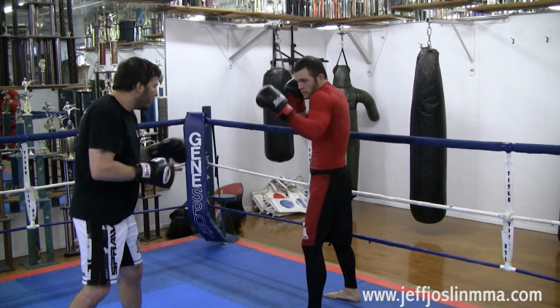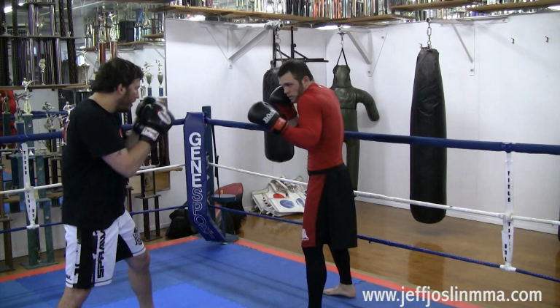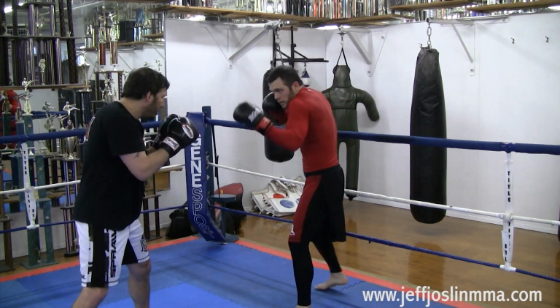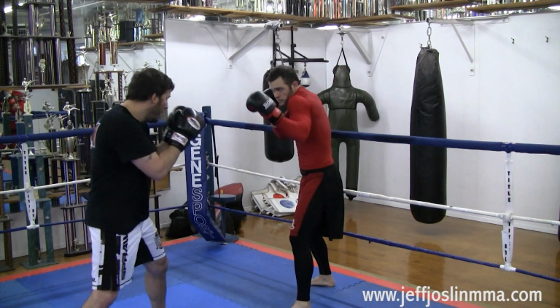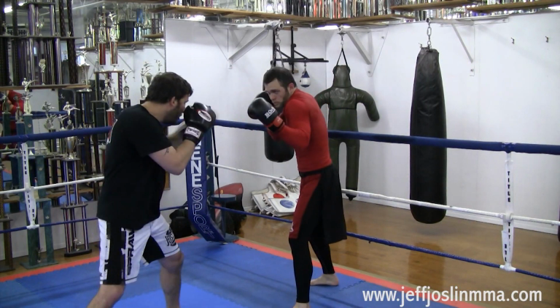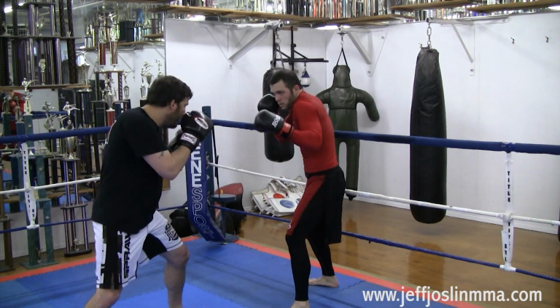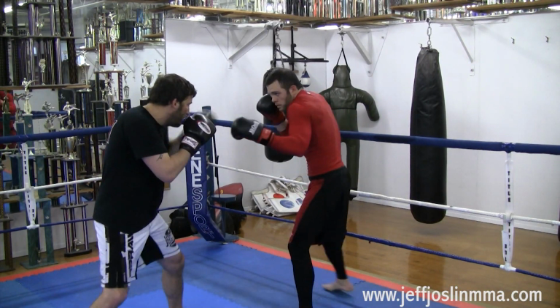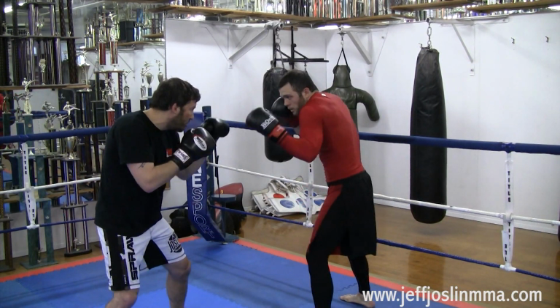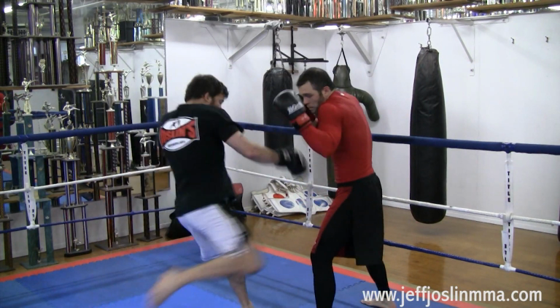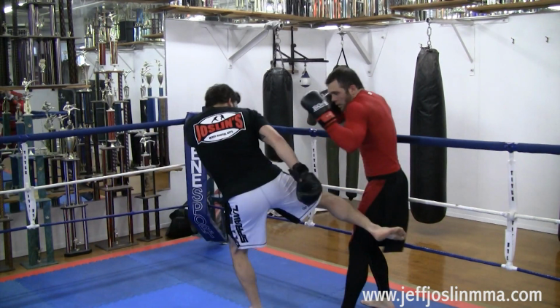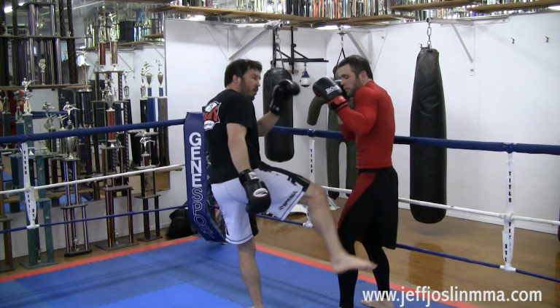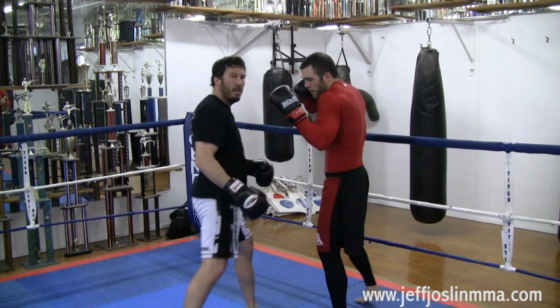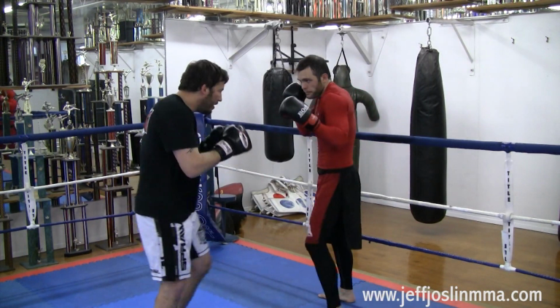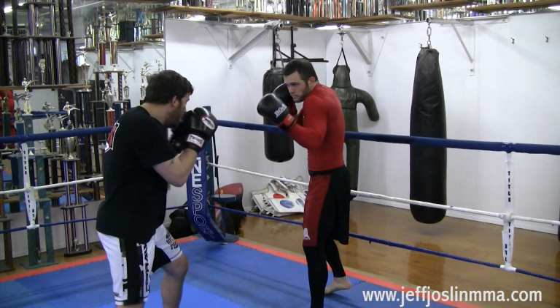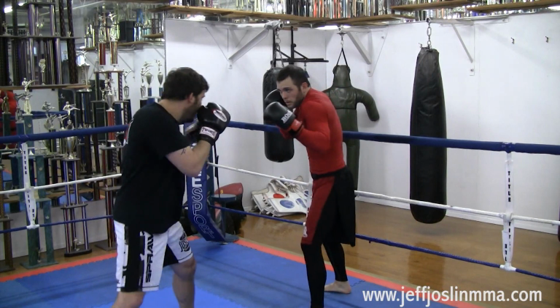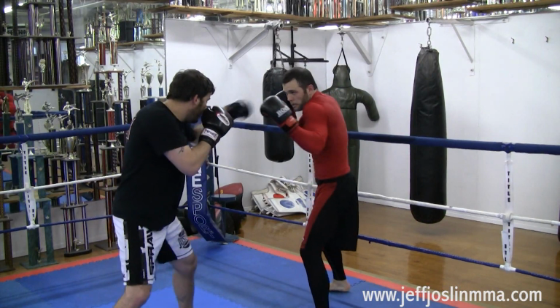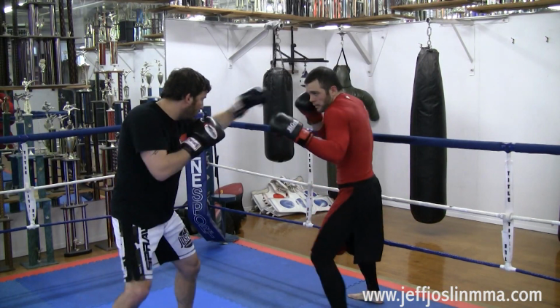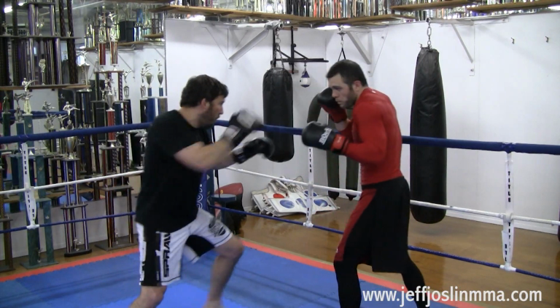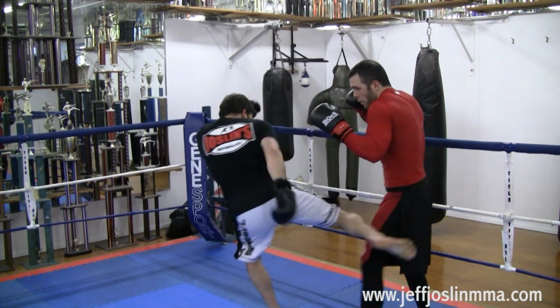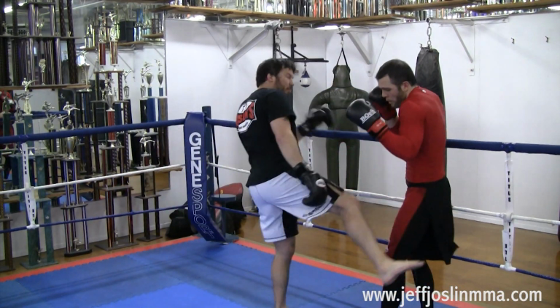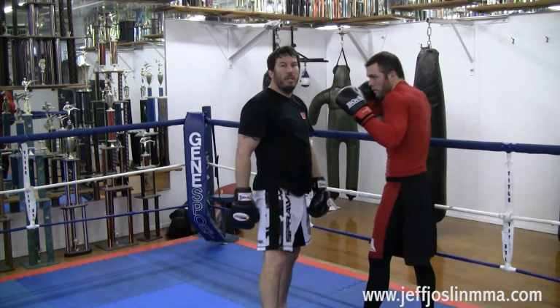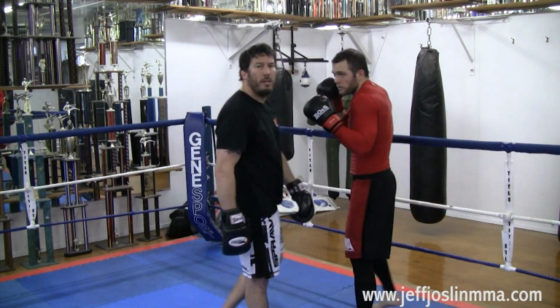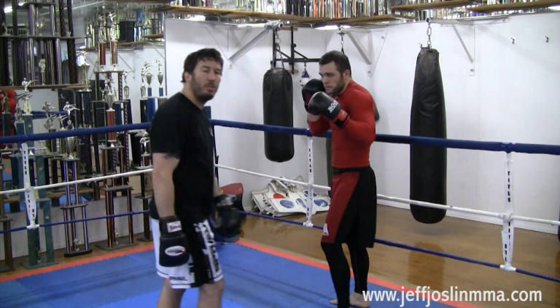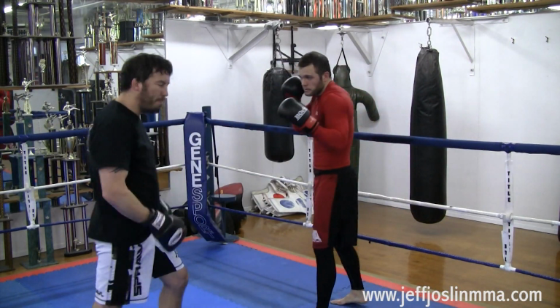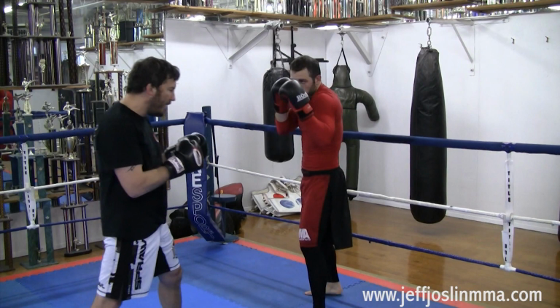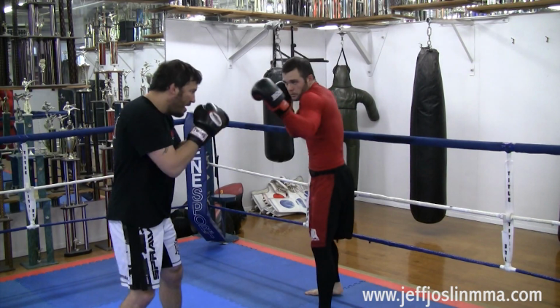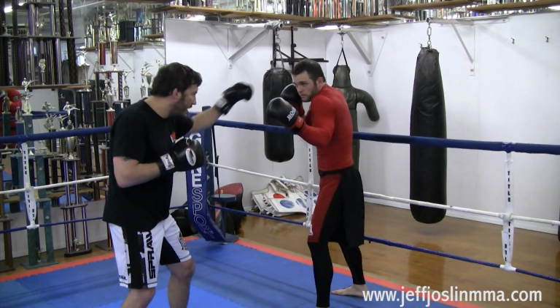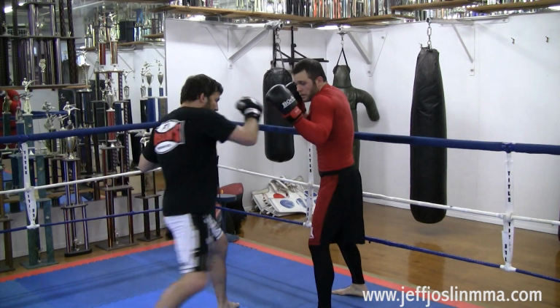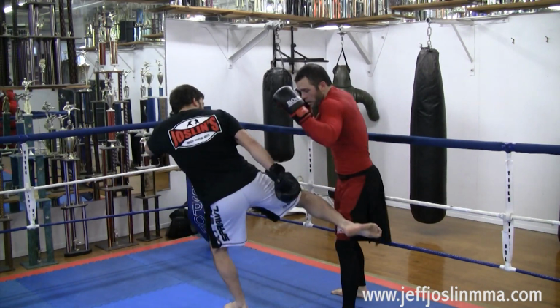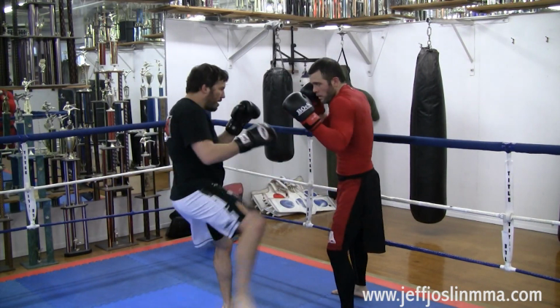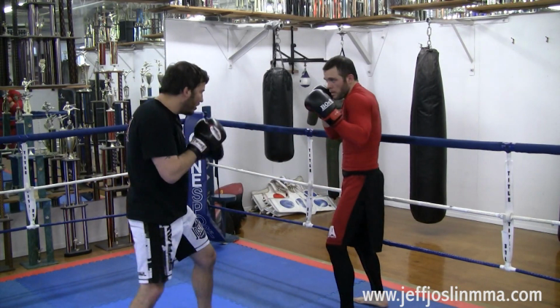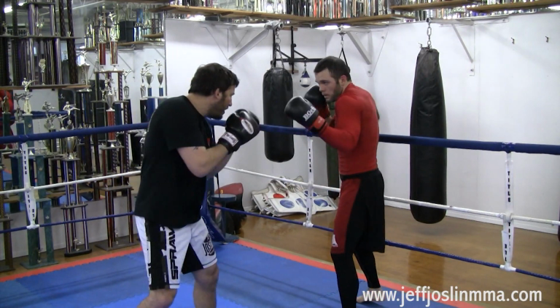So Chris is here against the cage. I start jabbing, jabbing, jabbing — he starts to move. Boom, there's my low kick. Again: jab, jab, he starts to move — there's my low kick. Try to retract back to your stance. And after that is done, boom, get back and corral him again.